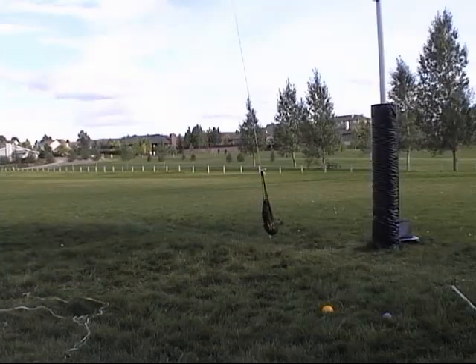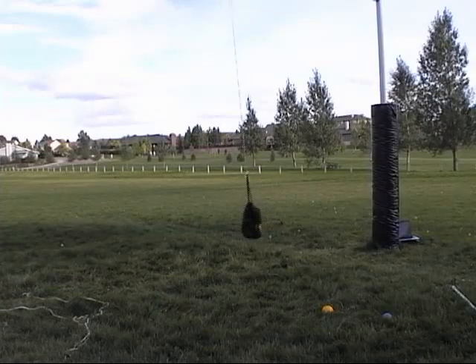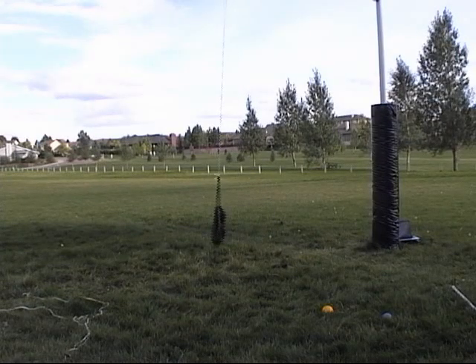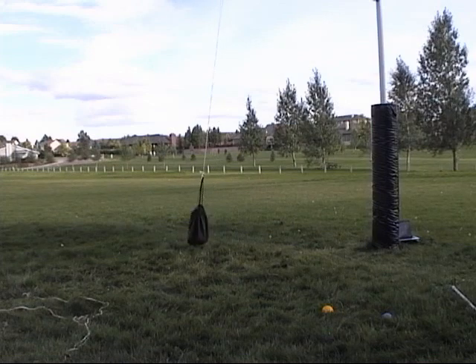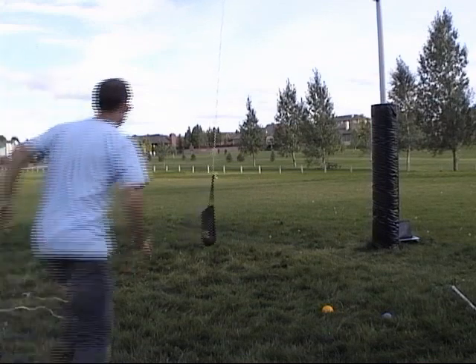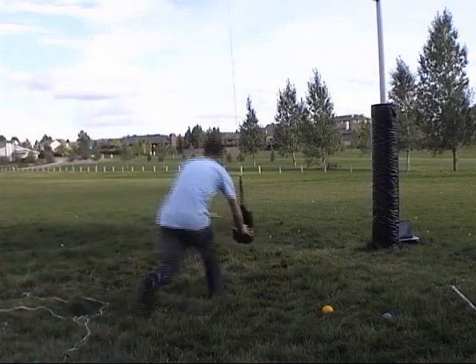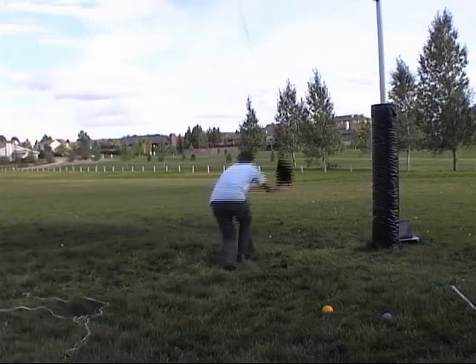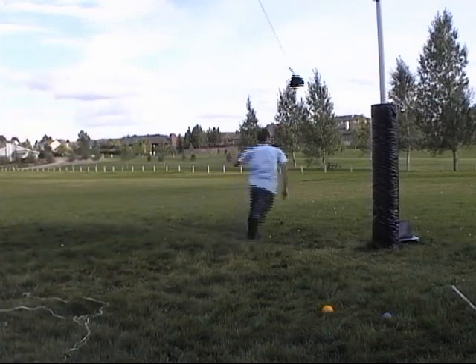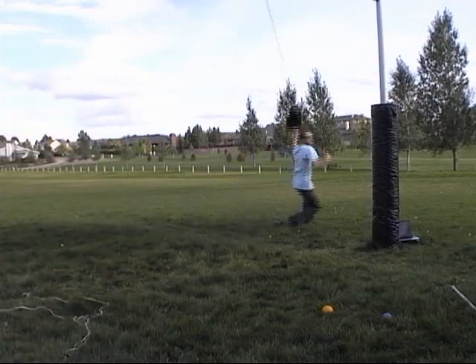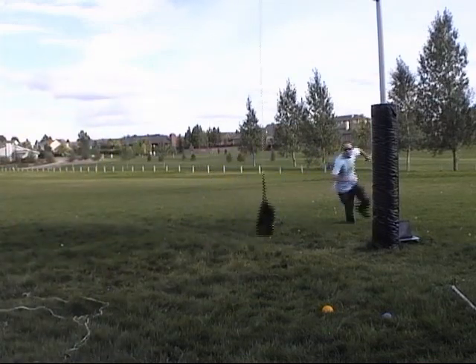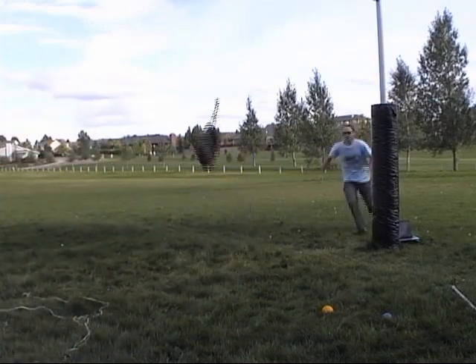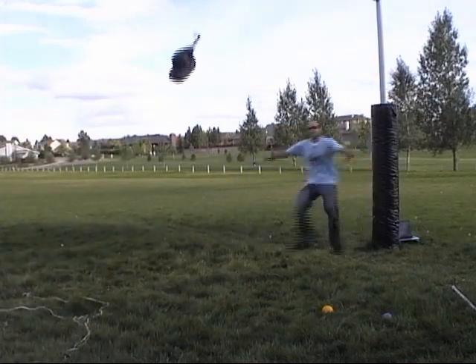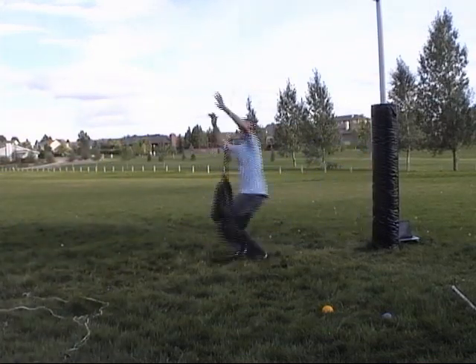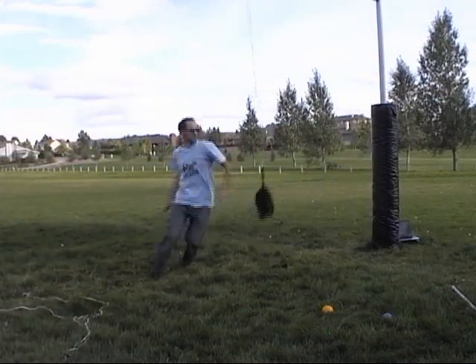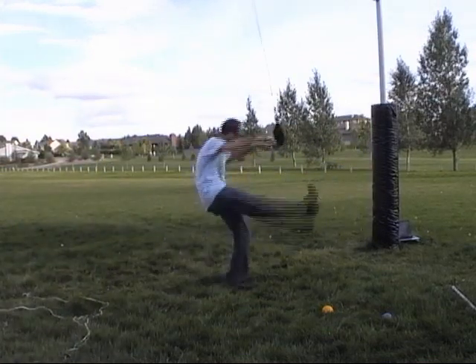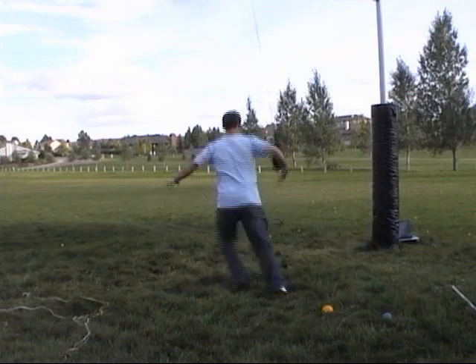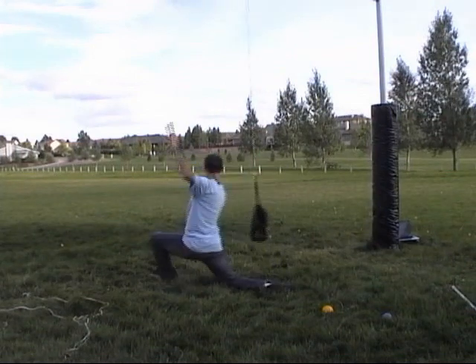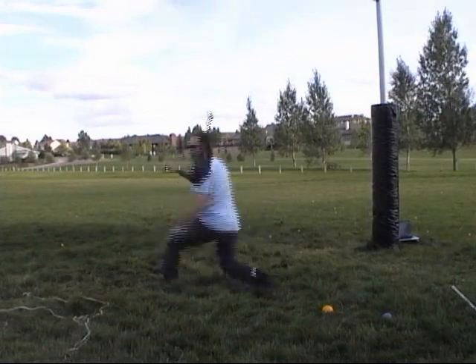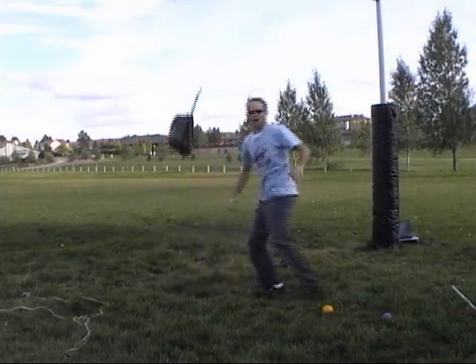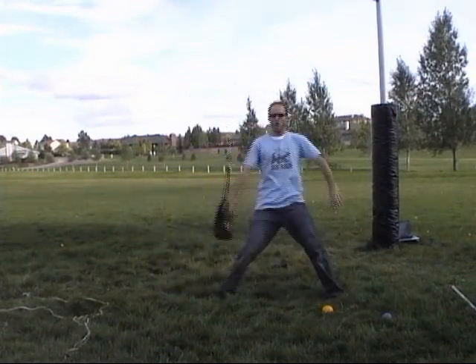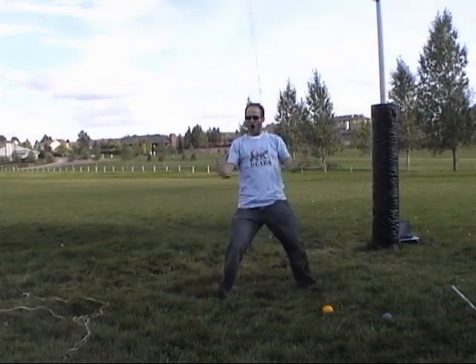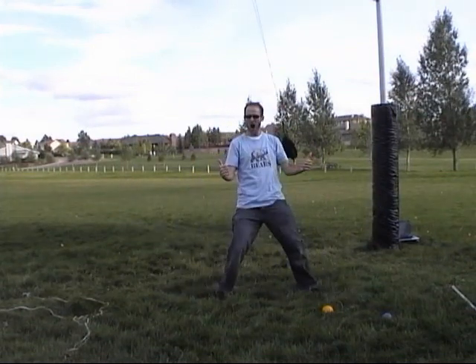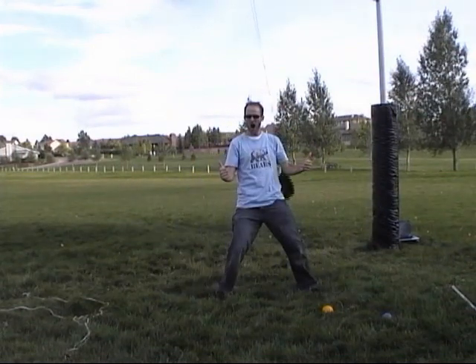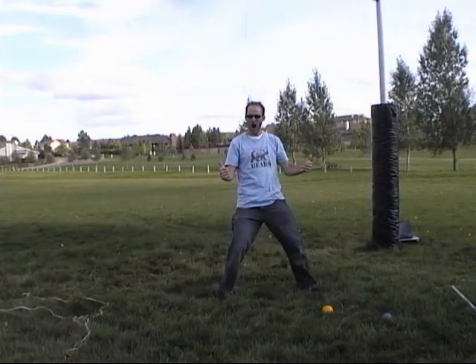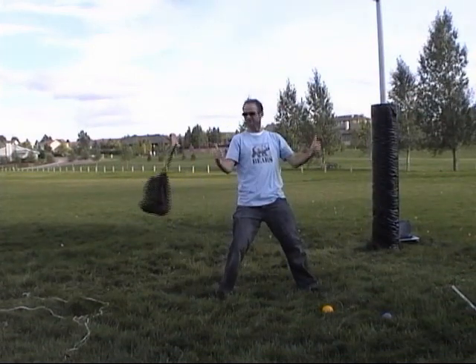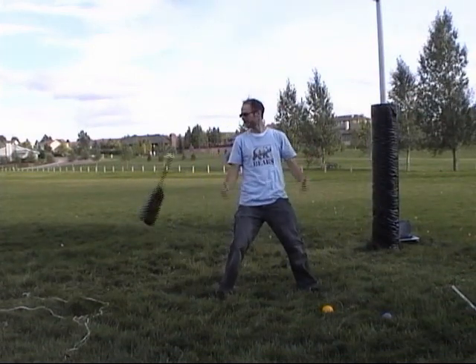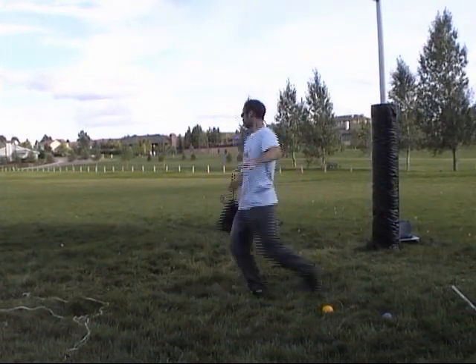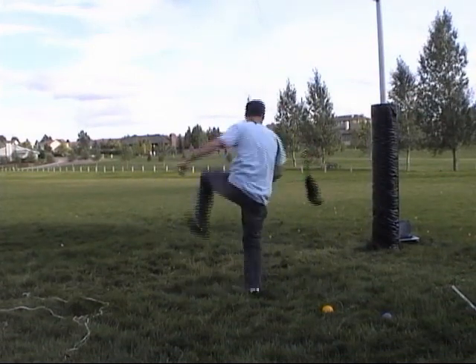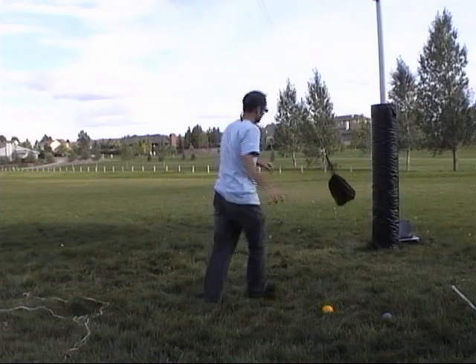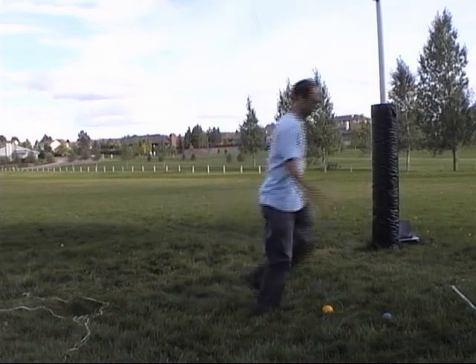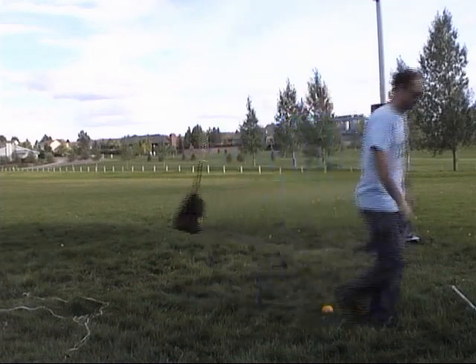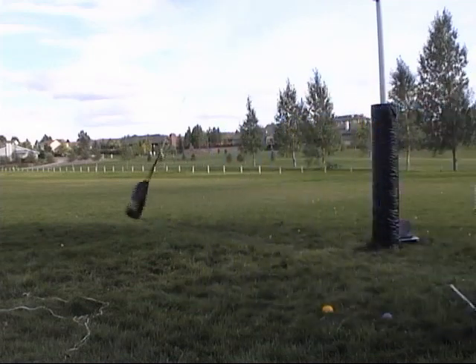So now we have a better idea of how pendulums work. And if you get the length just about right, you're going to get it to match up to just about a second — and that's how pendulum clocks work. So that's it for me. Thanks for watching.